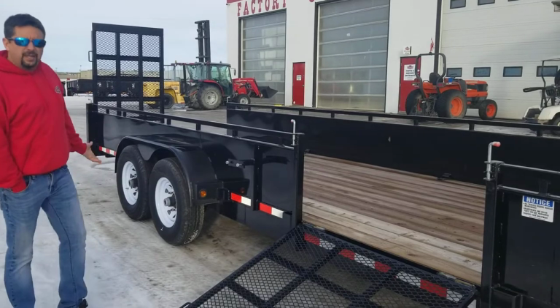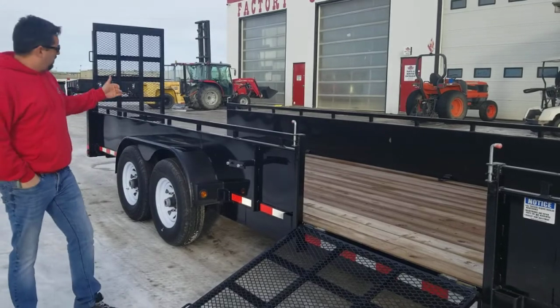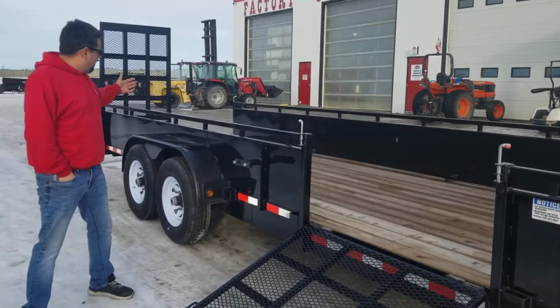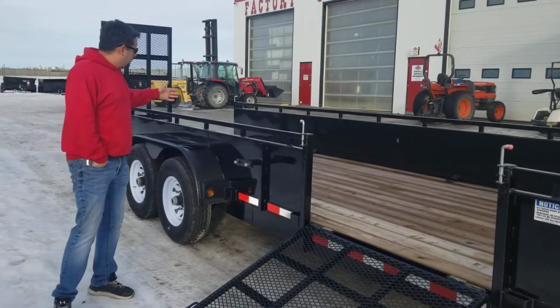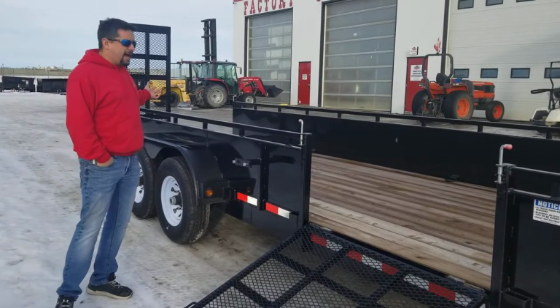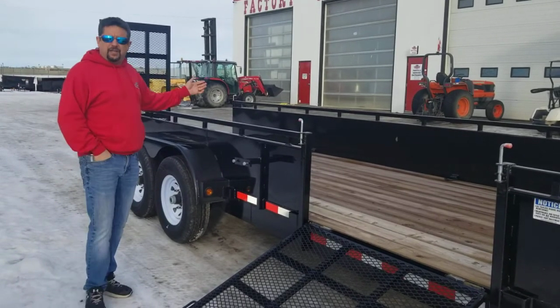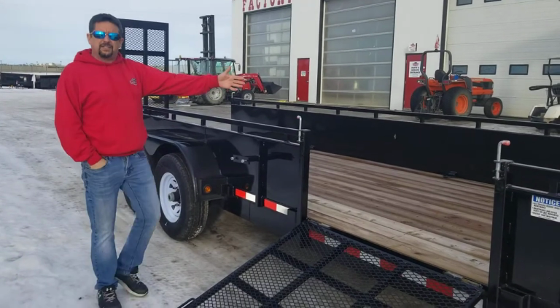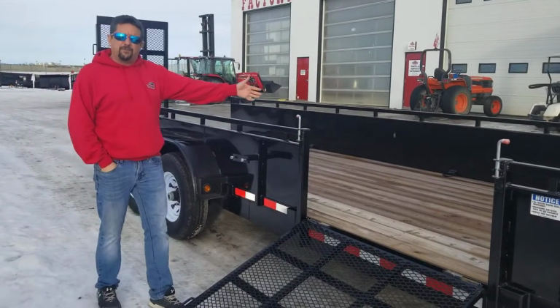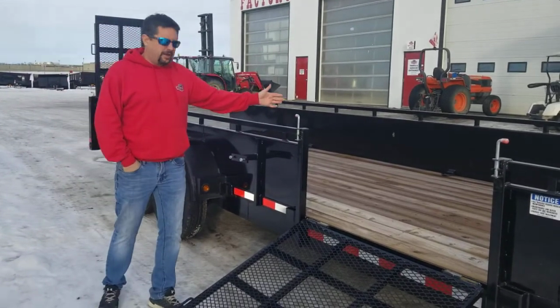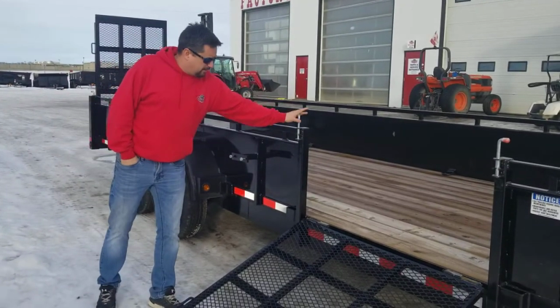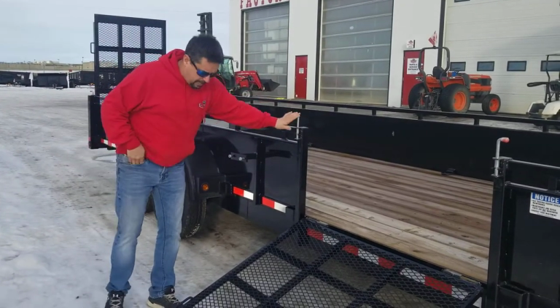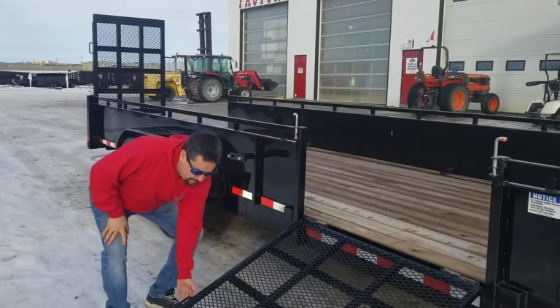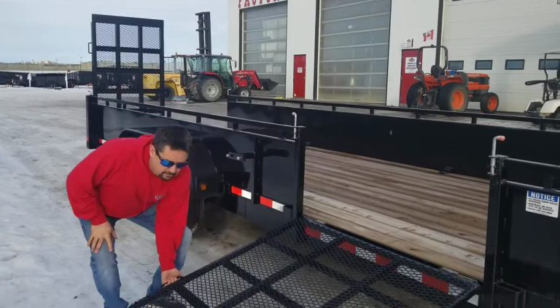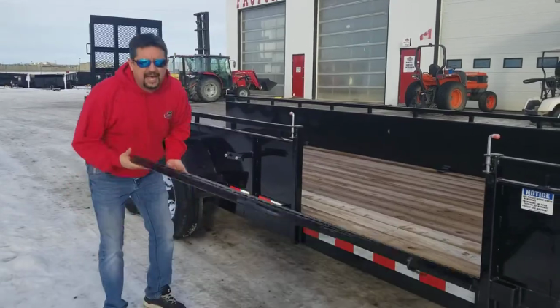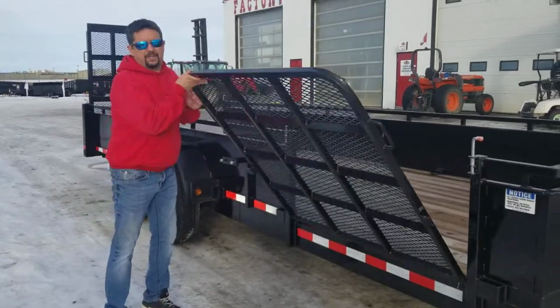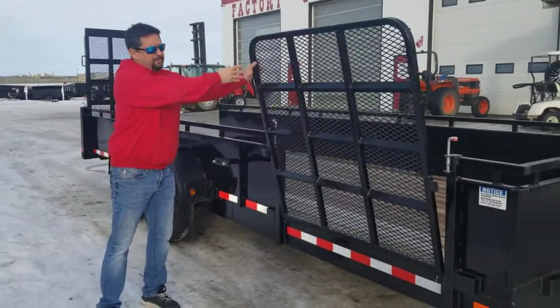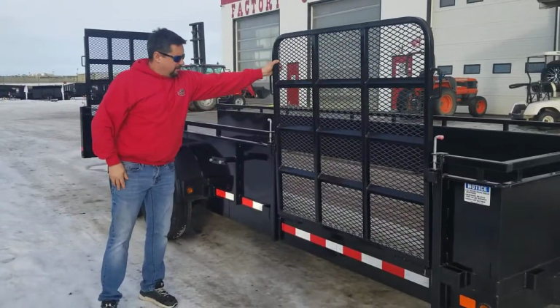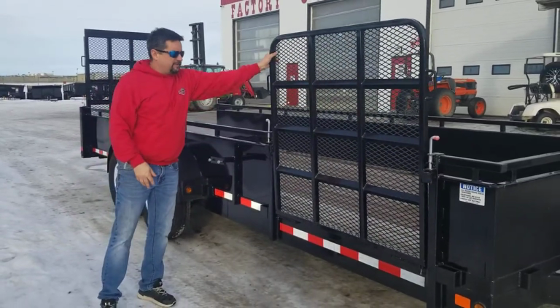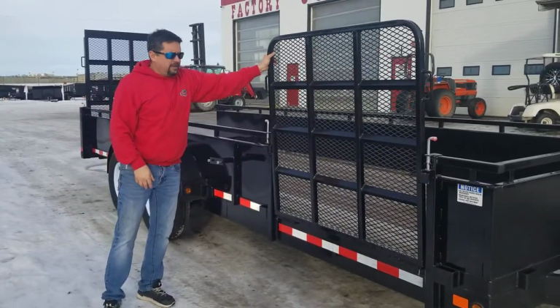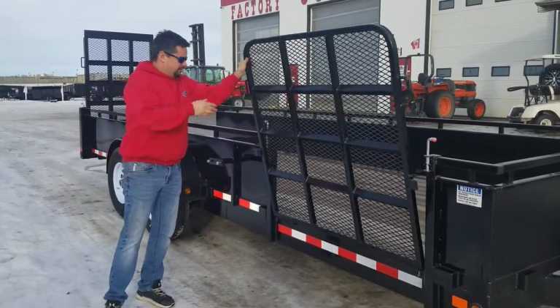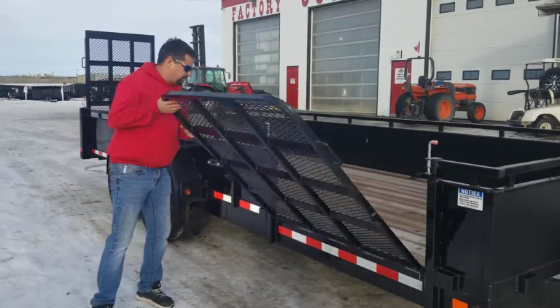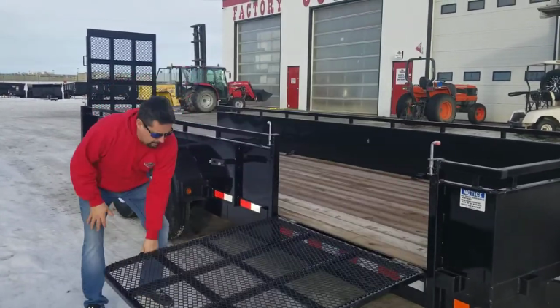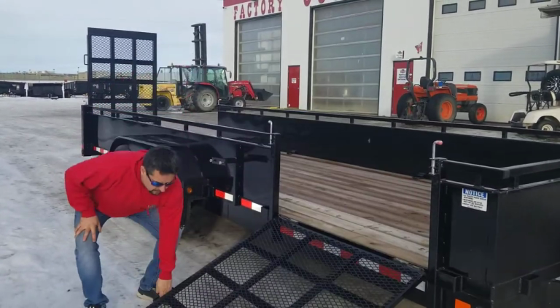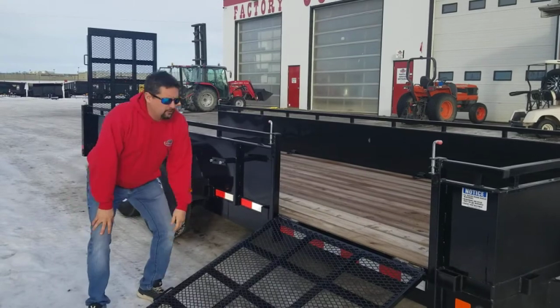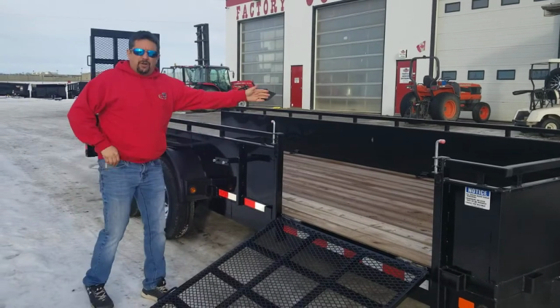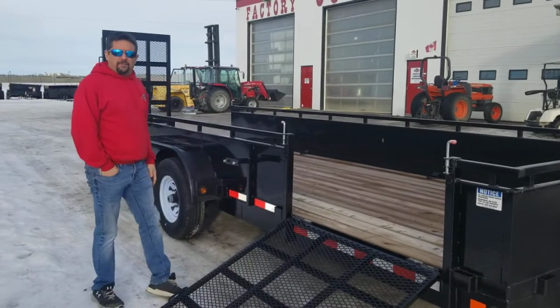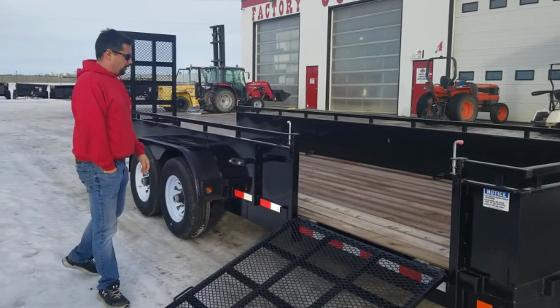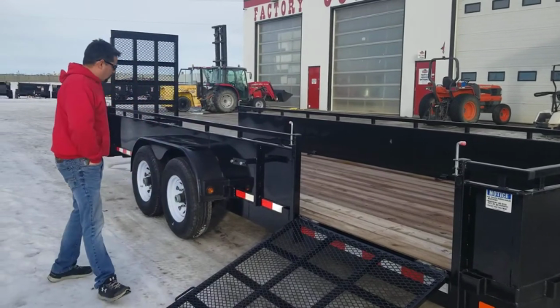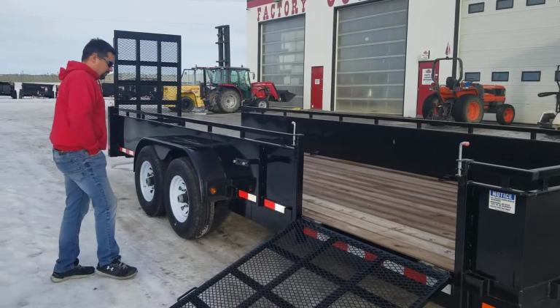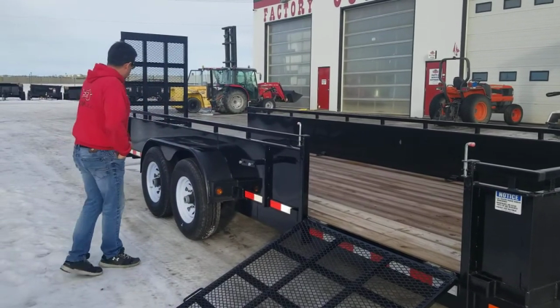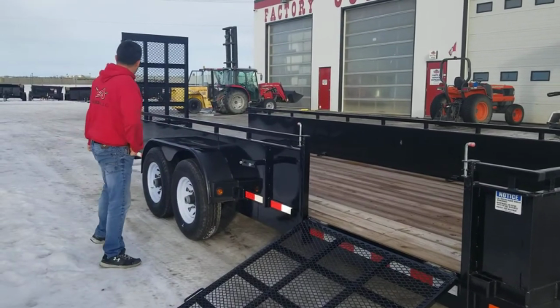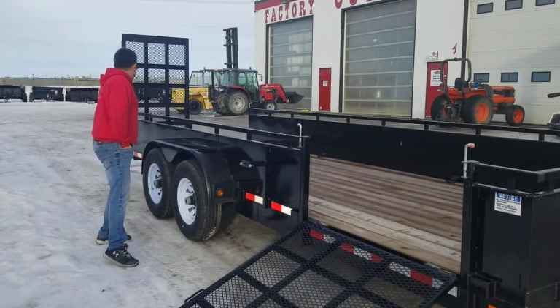Especially if you have equipment on the back and you need to get stuff off the front, this side ramp is fantastic. It's heavy duty — you can drive on and off with your equipment. It's a great feature.